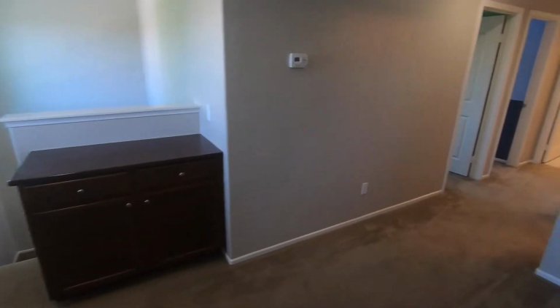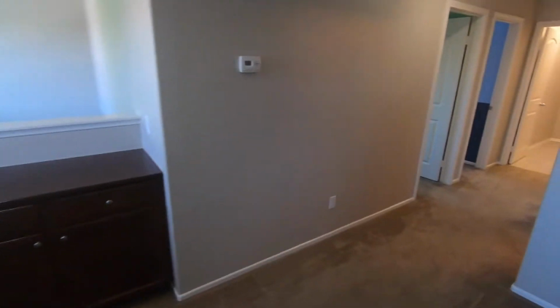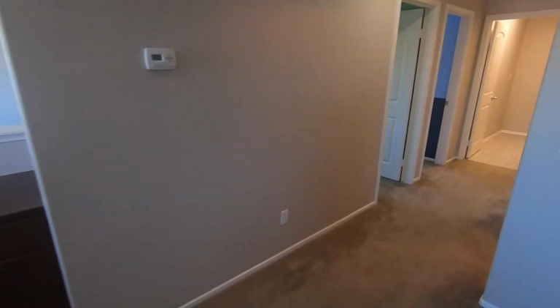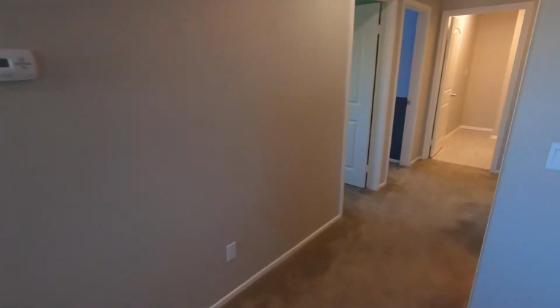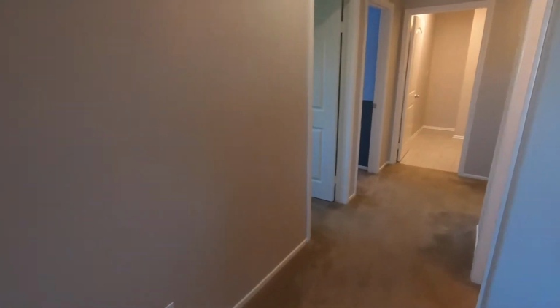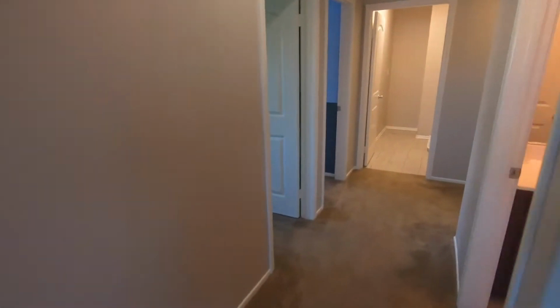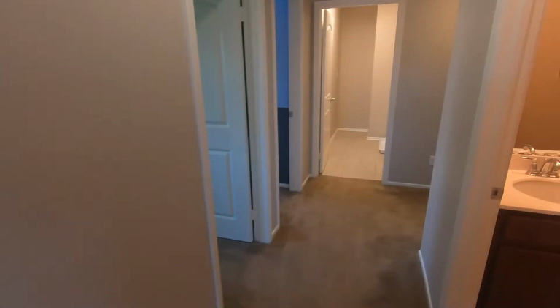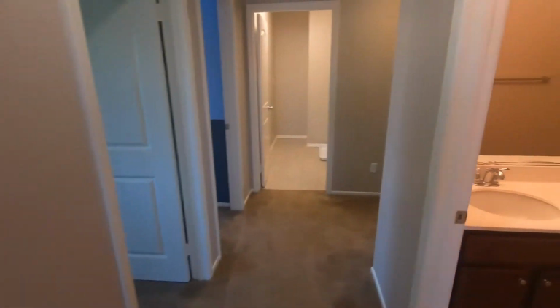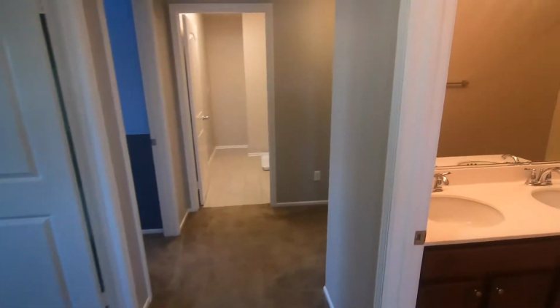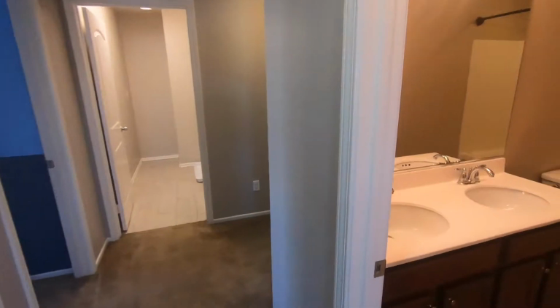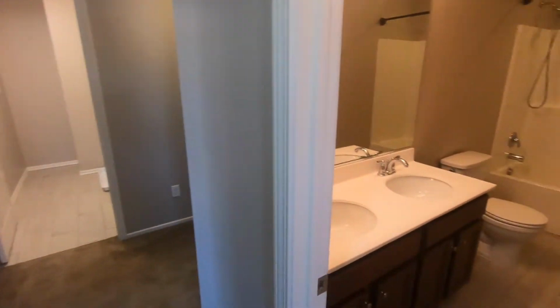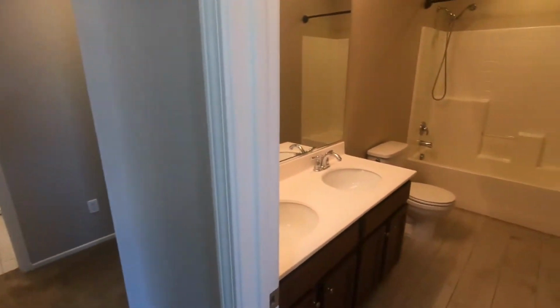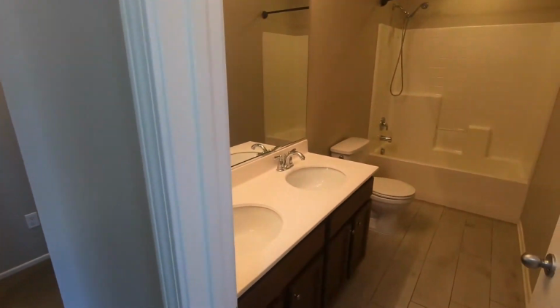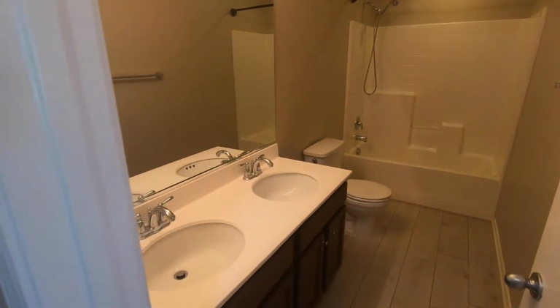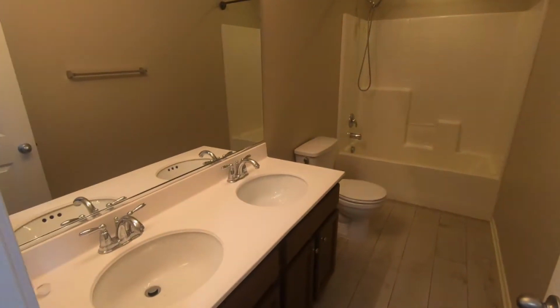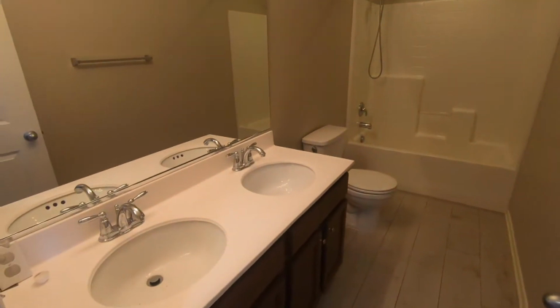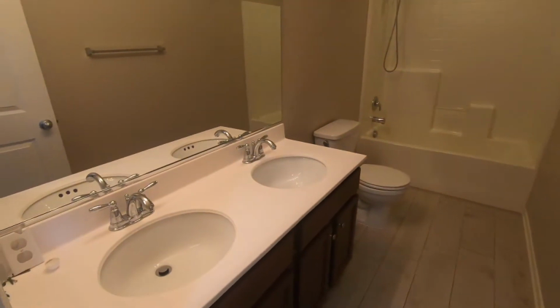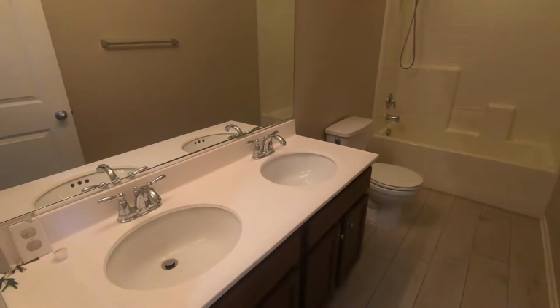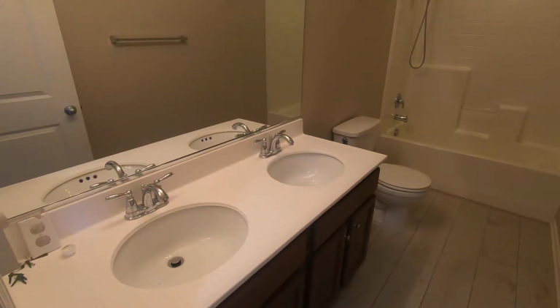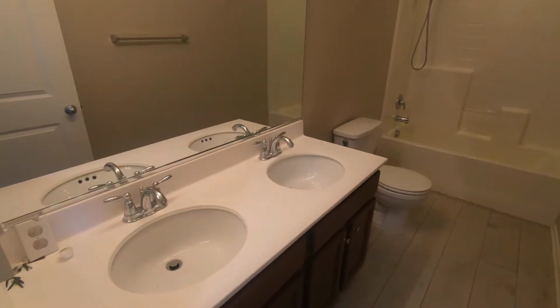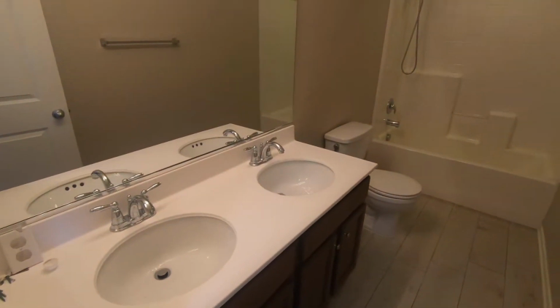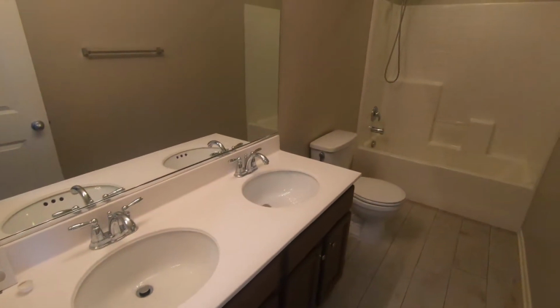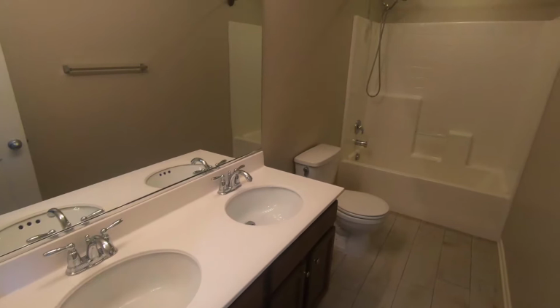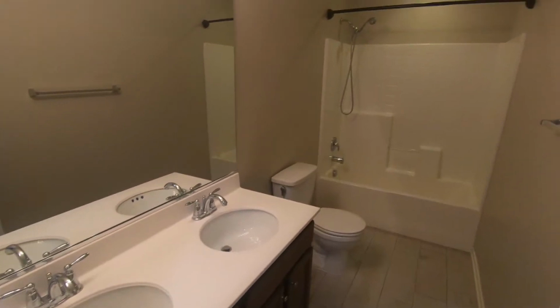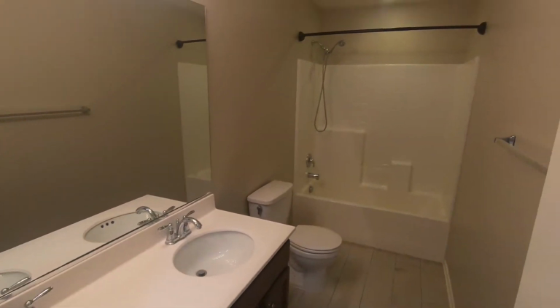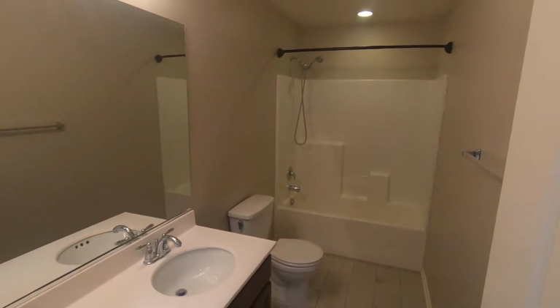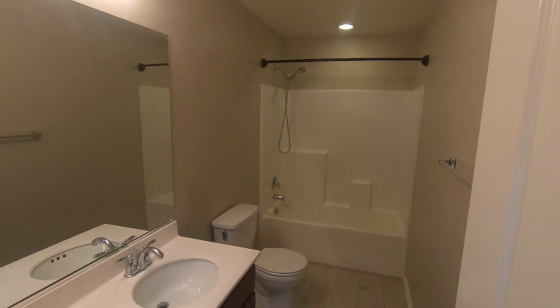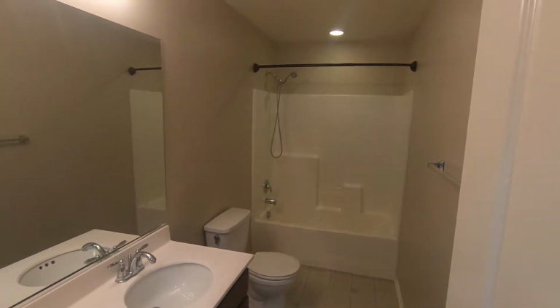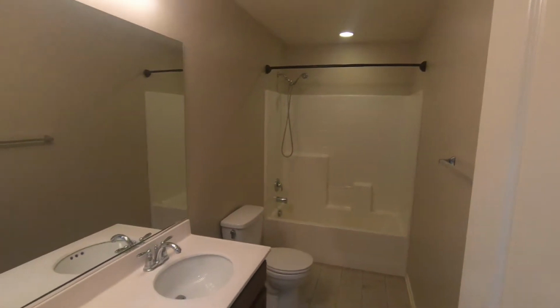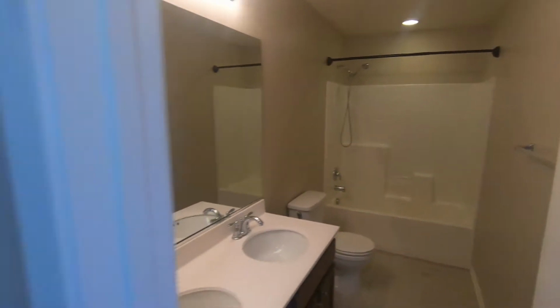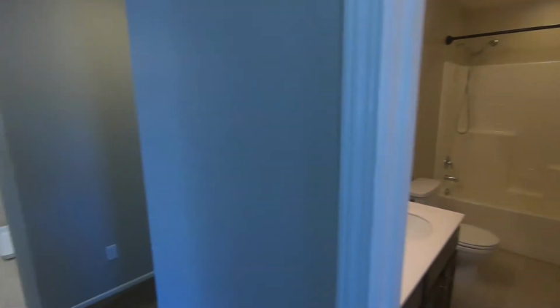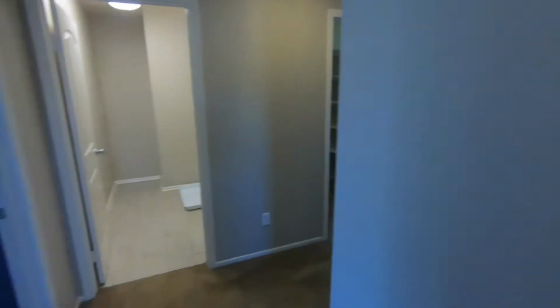Walking down, we have our hallway bathroom on our right — two sinks, a full bathtub and shower. Nice hallway bathroom.